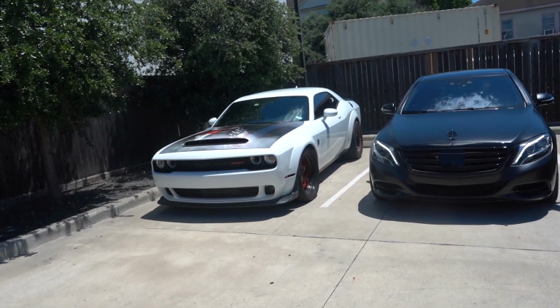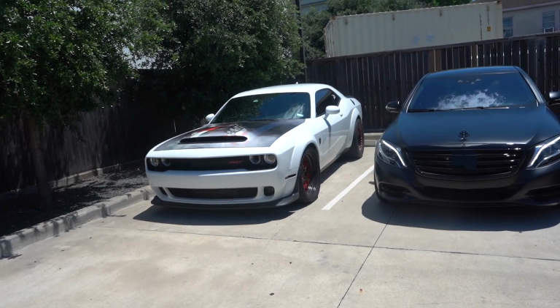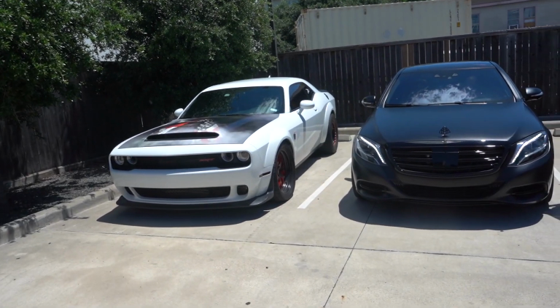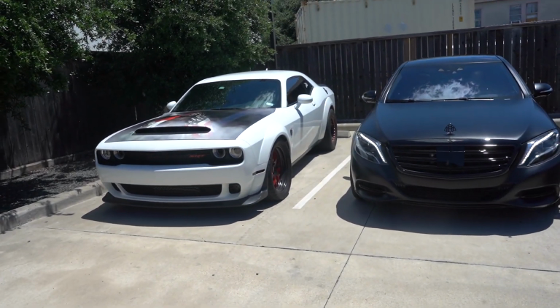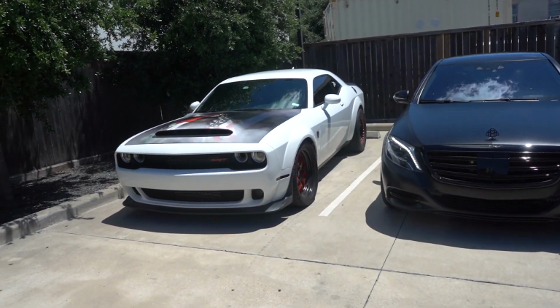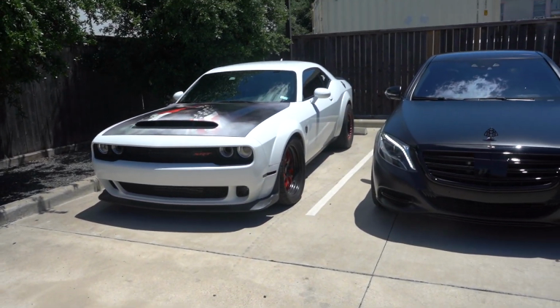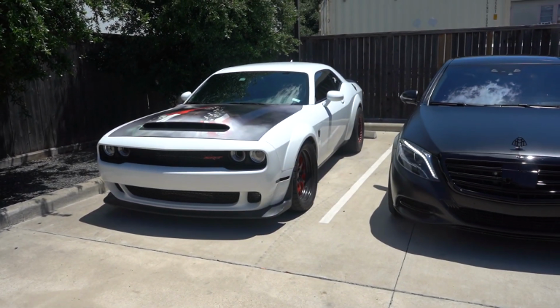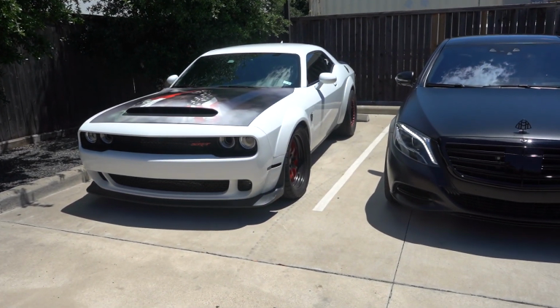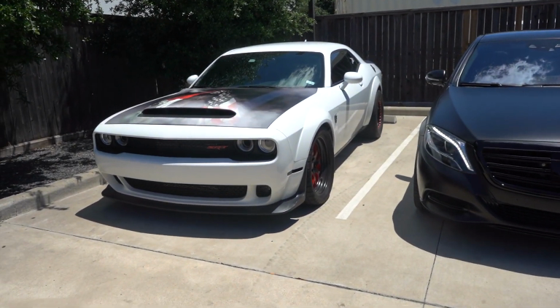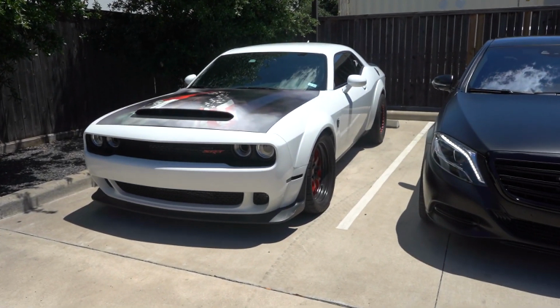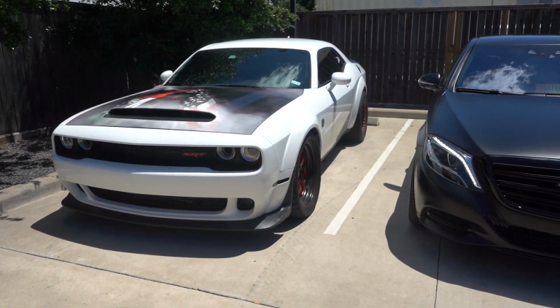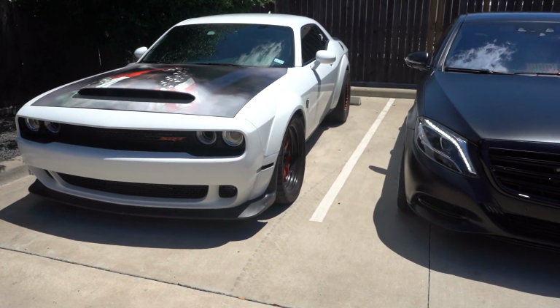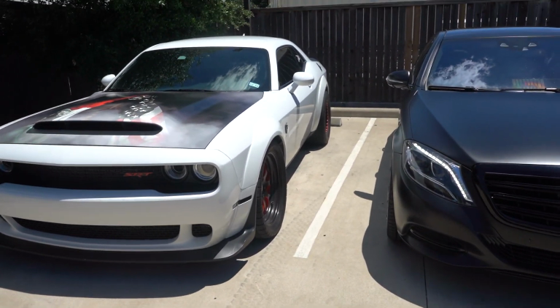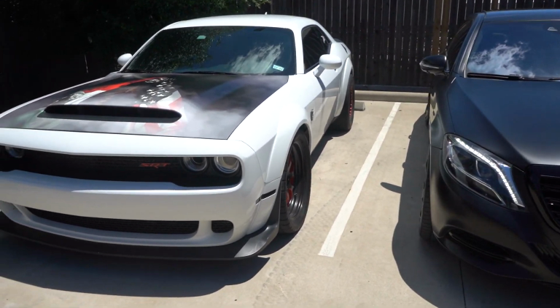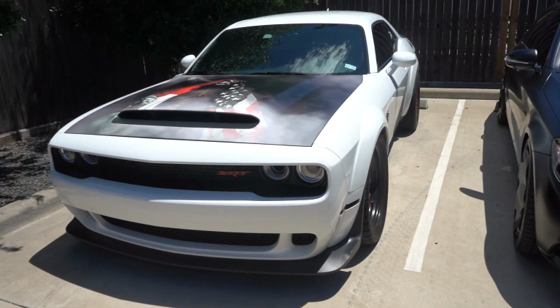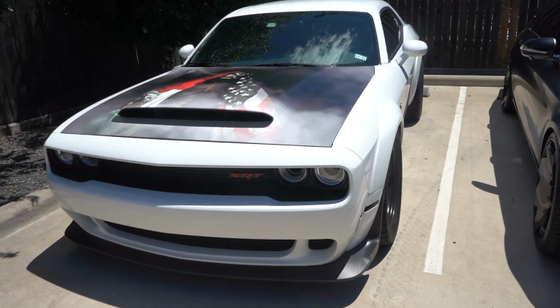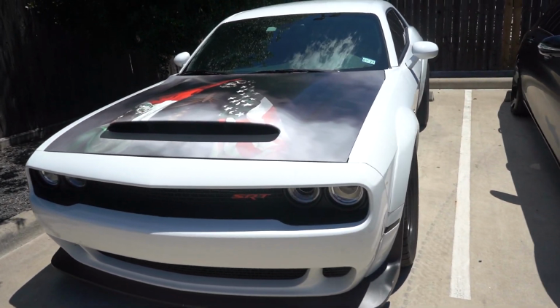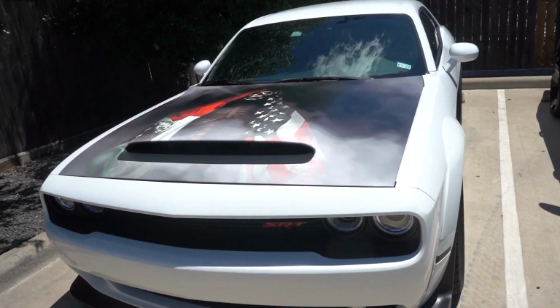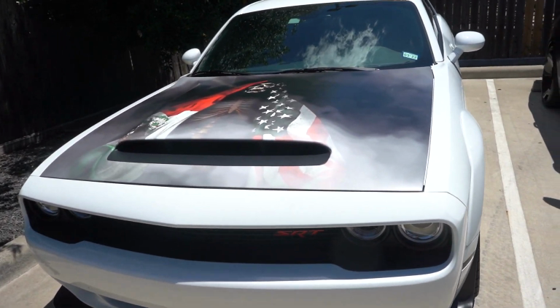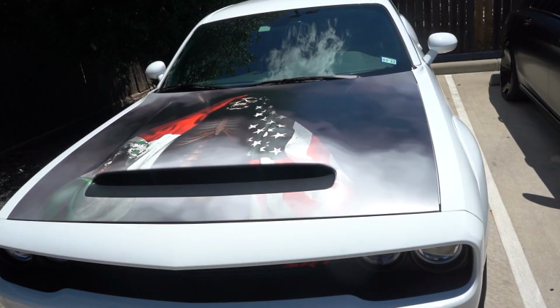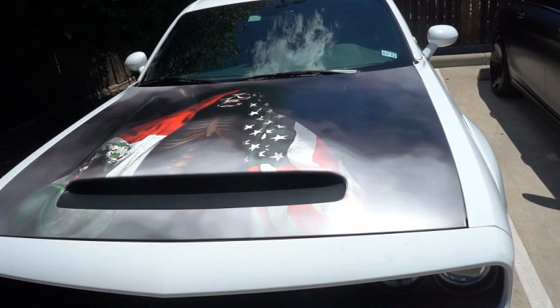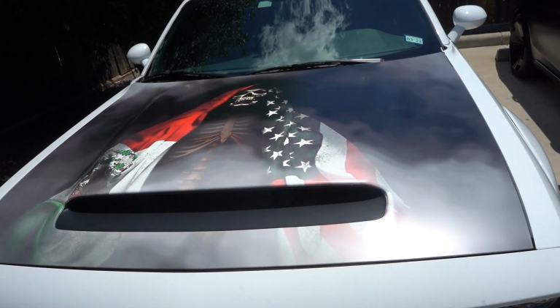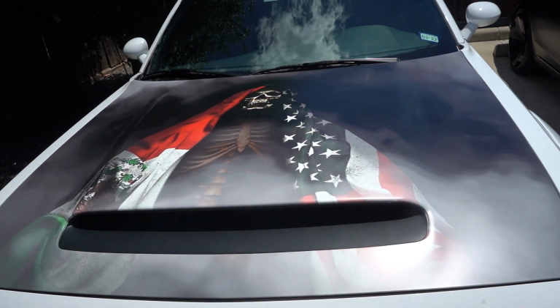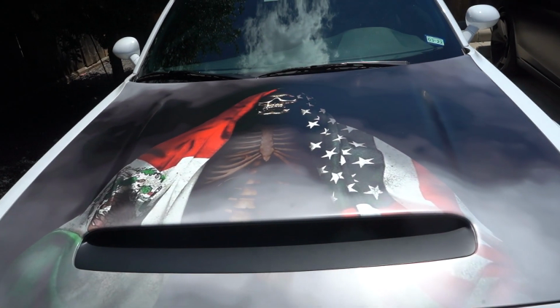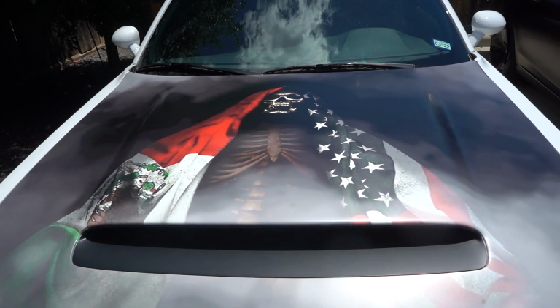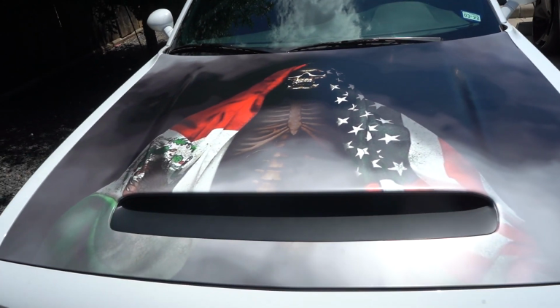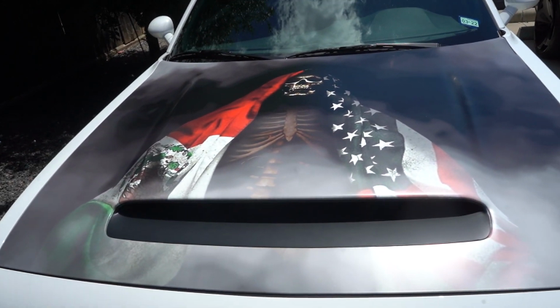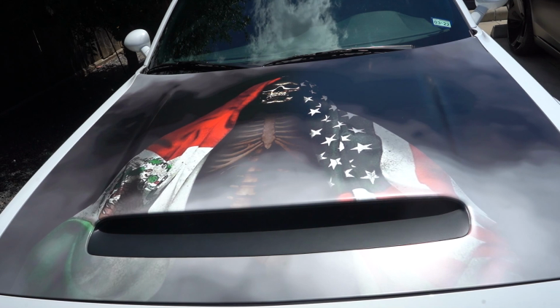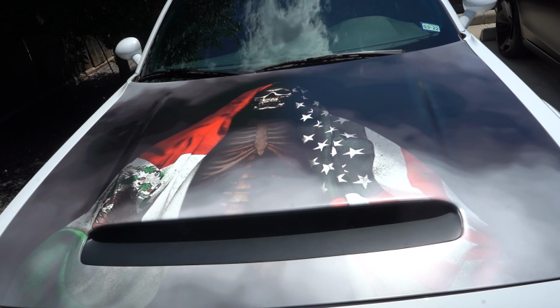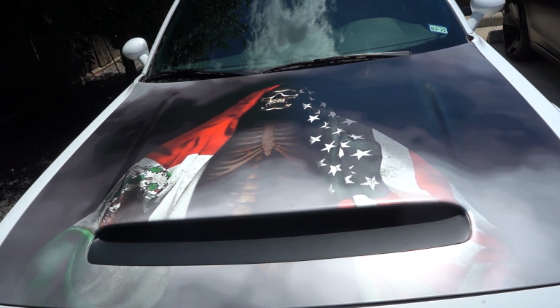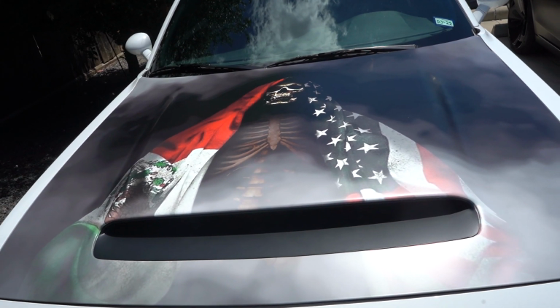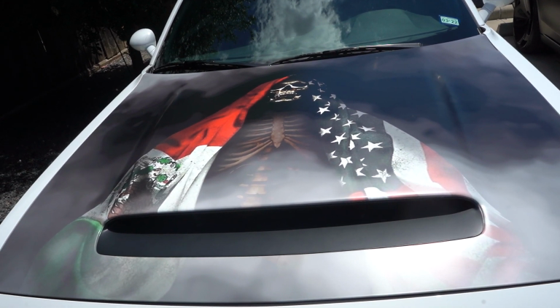We got the Dodge Demon over here — El Cucuy. On the welds, black and red, and he's got the skull and the Mexico flag, America flag. That's pretty sick.